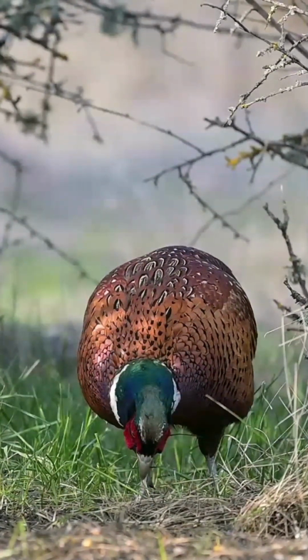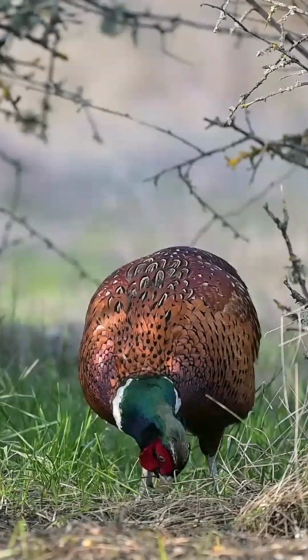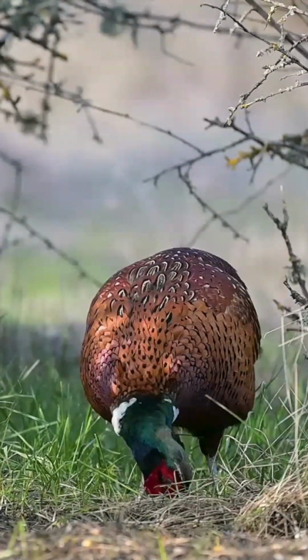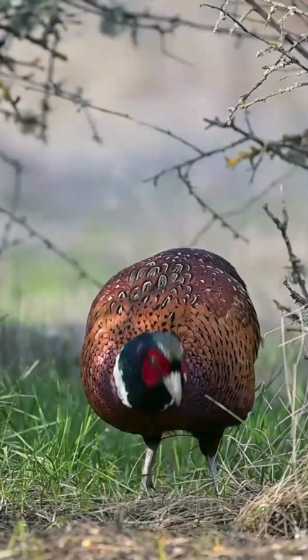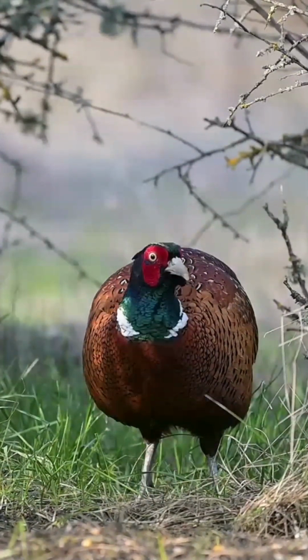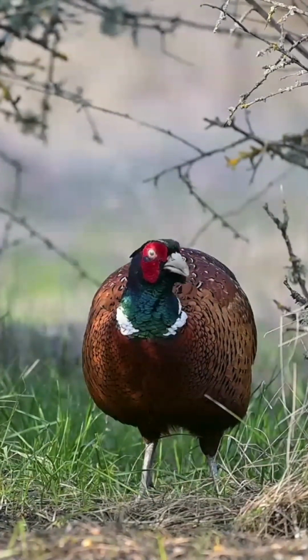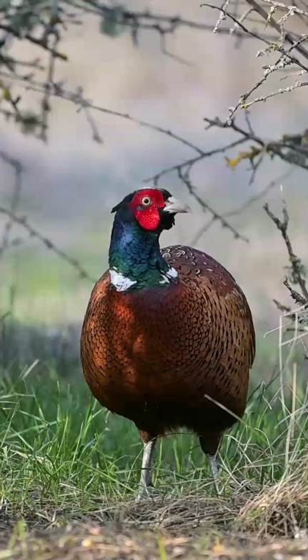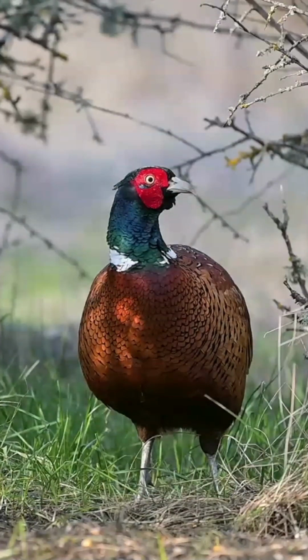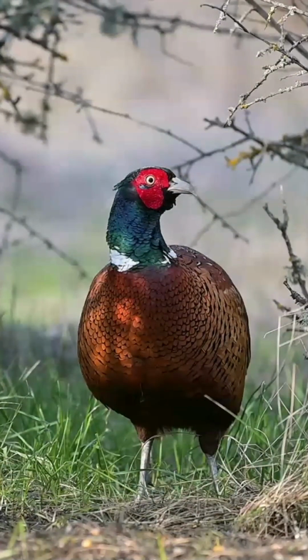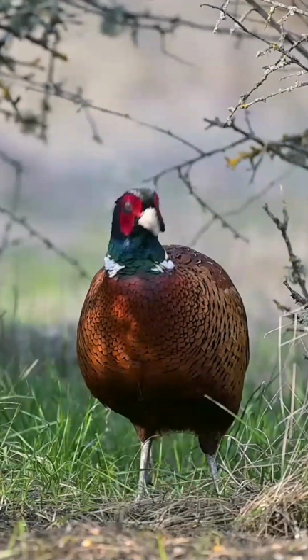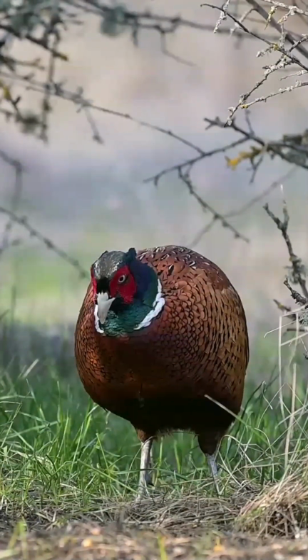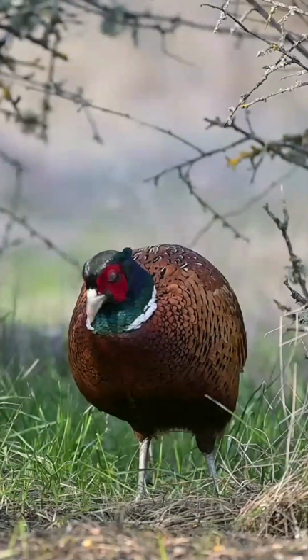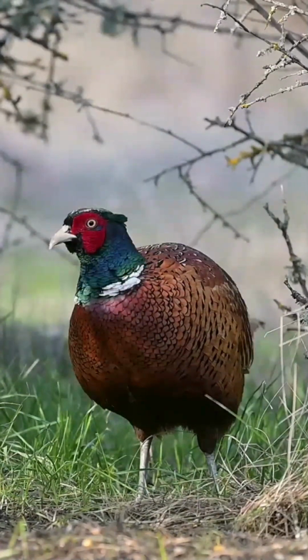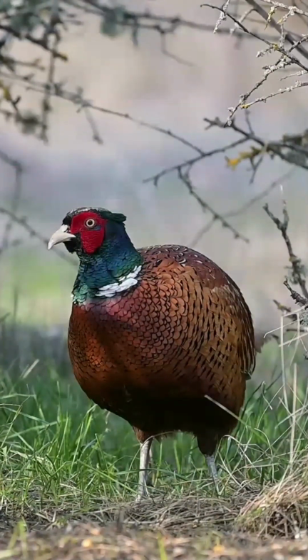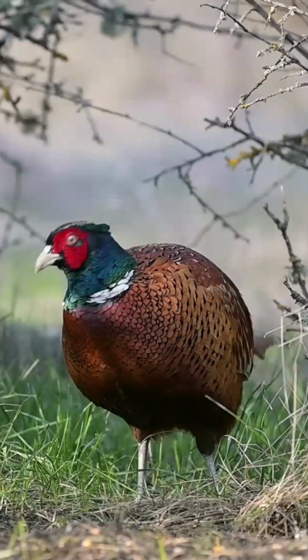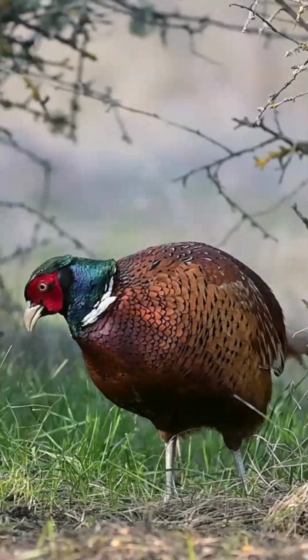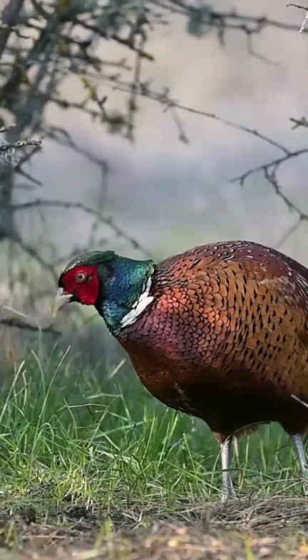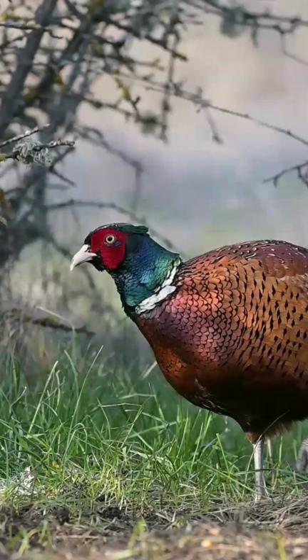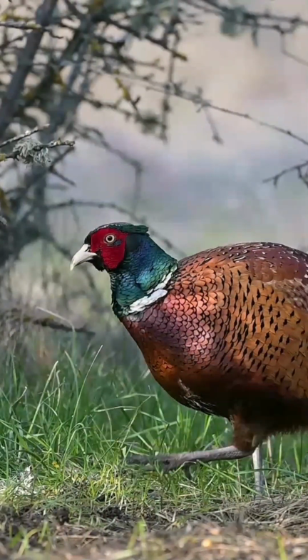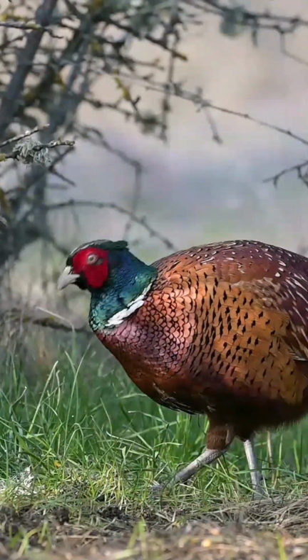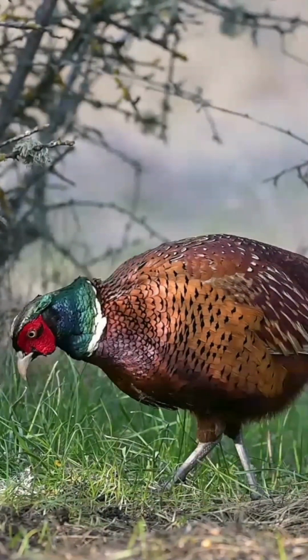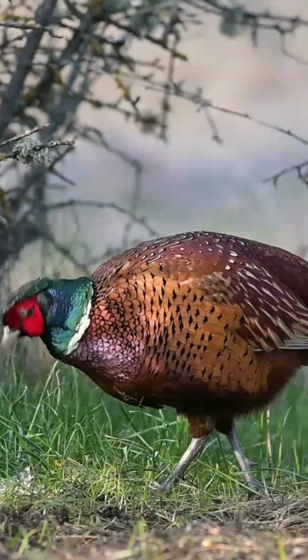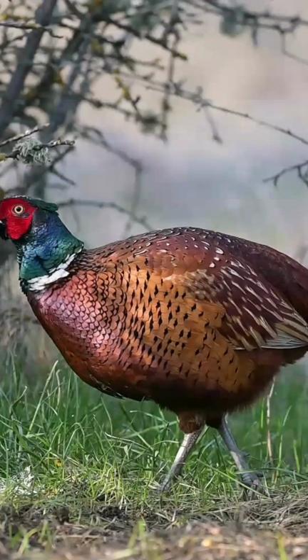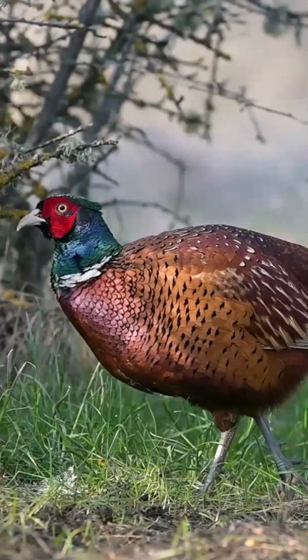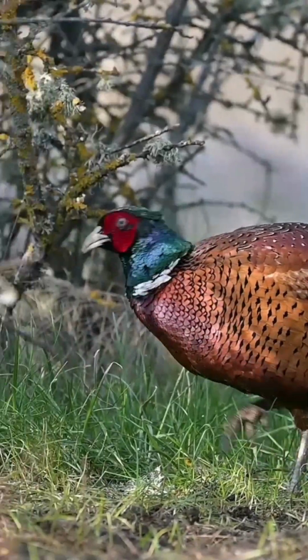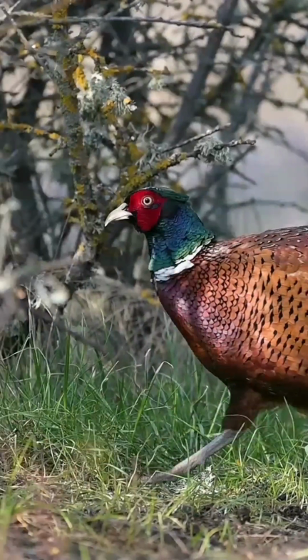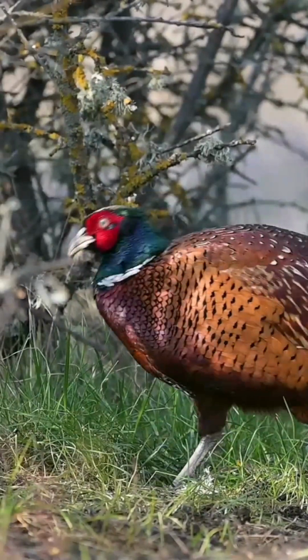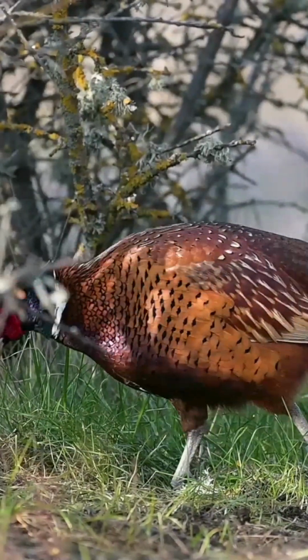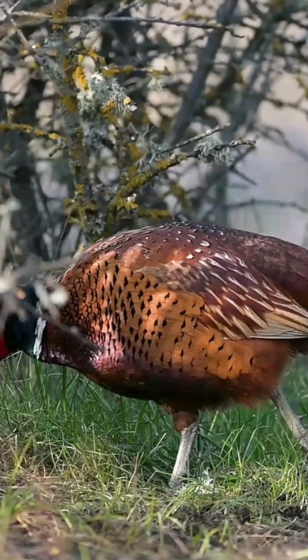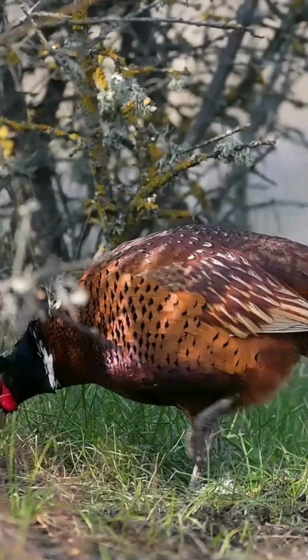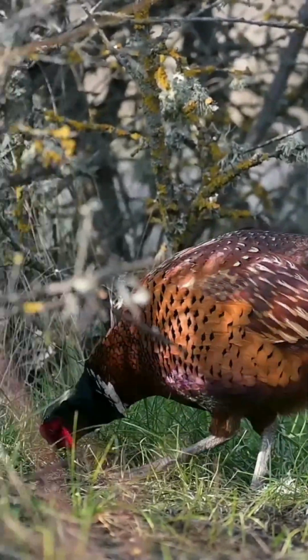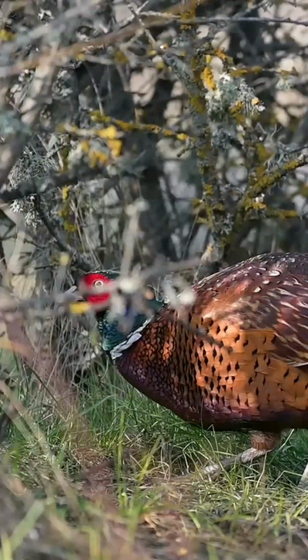The pheasant is the most prevalent bird in the United Kingdom's countryside. Pheasant populations are on the rise across the country, except in the far north-western region.